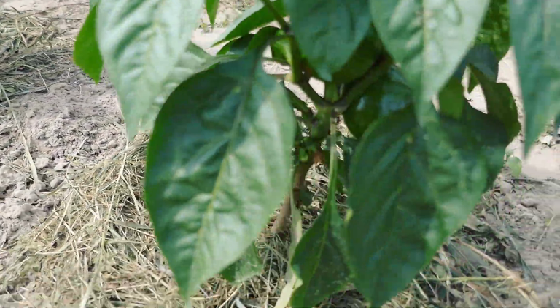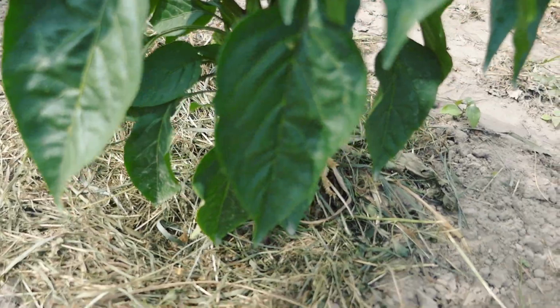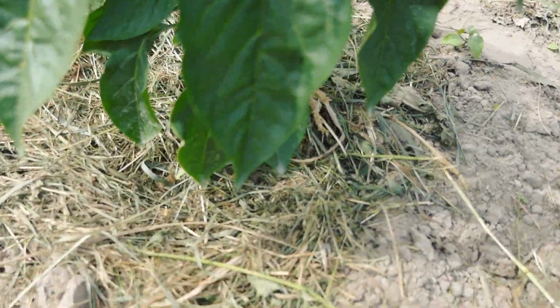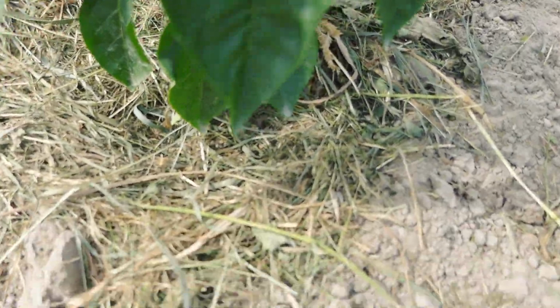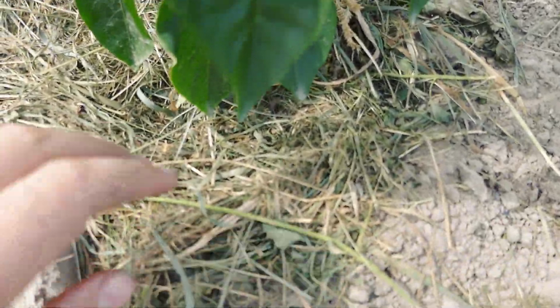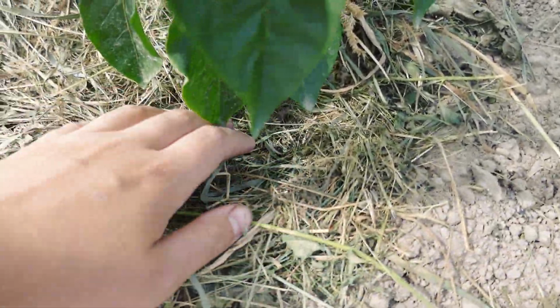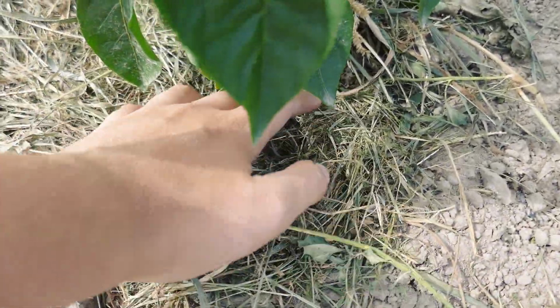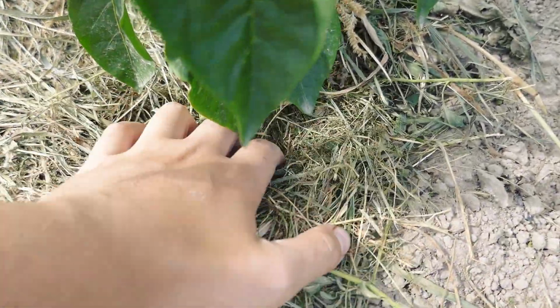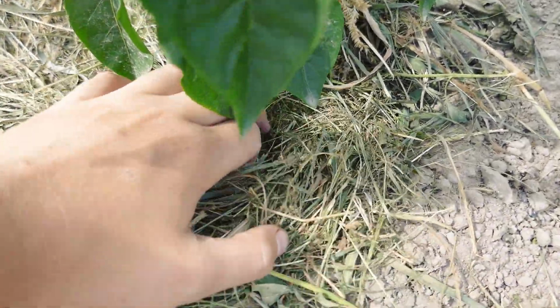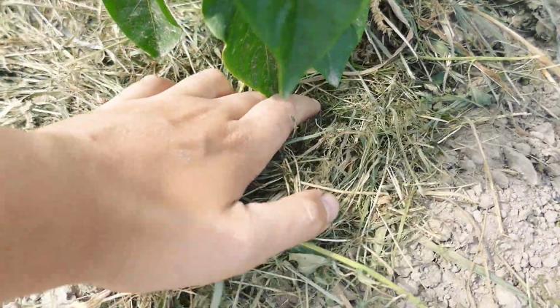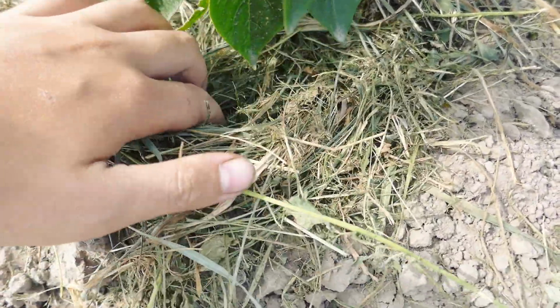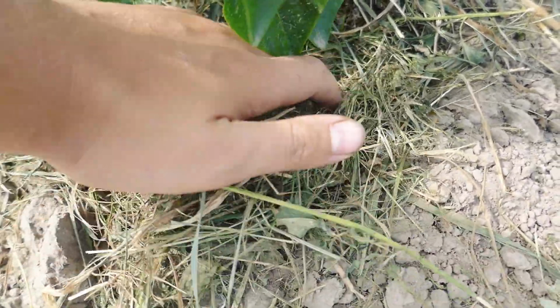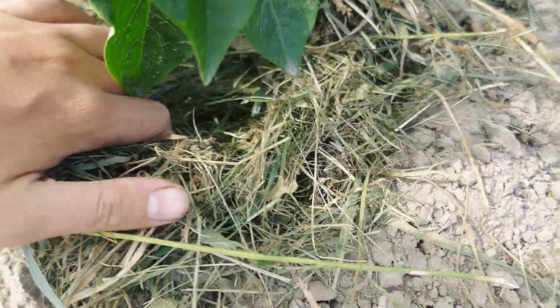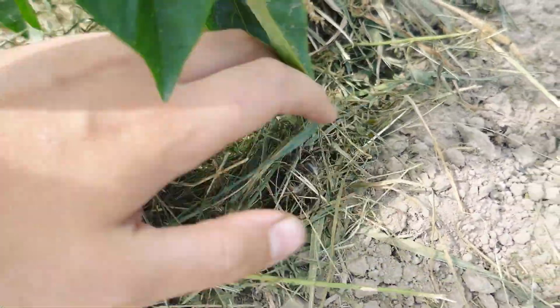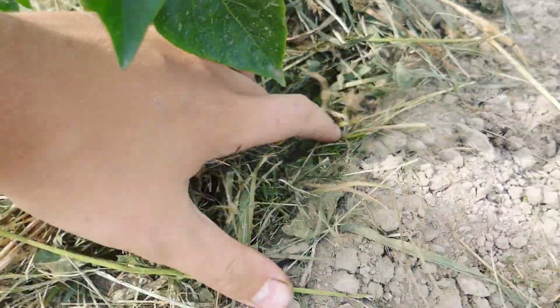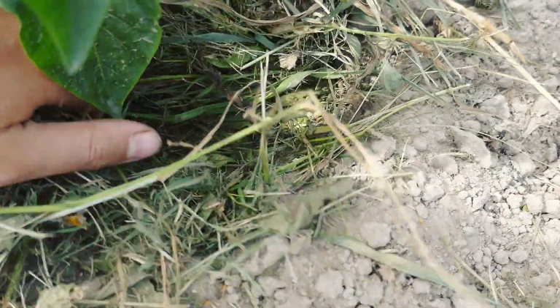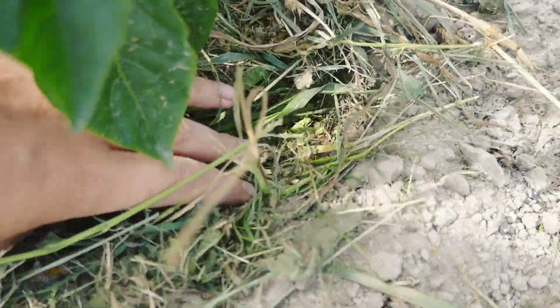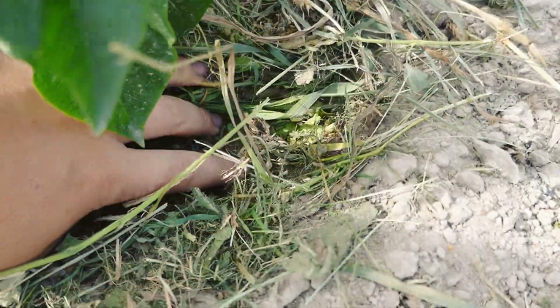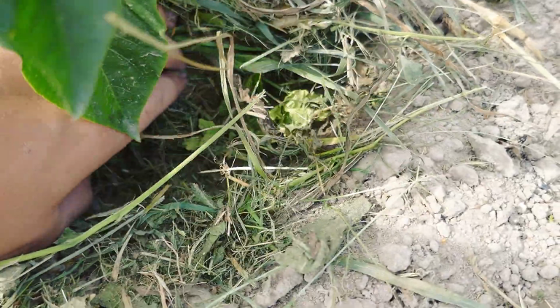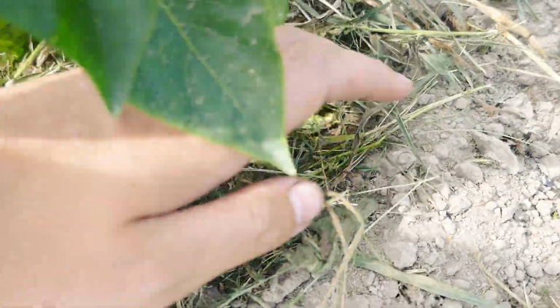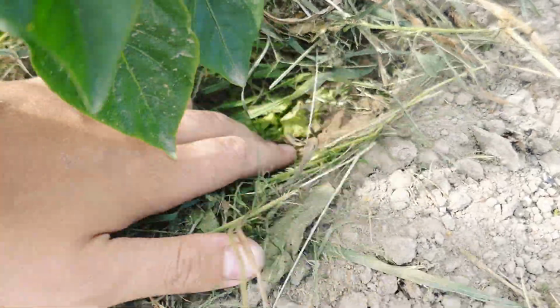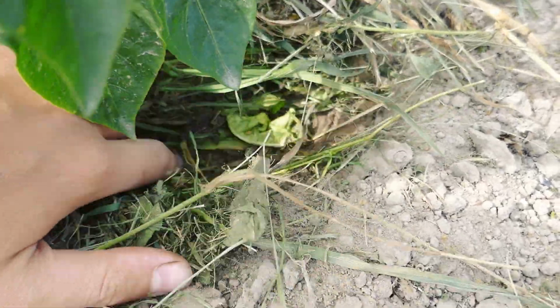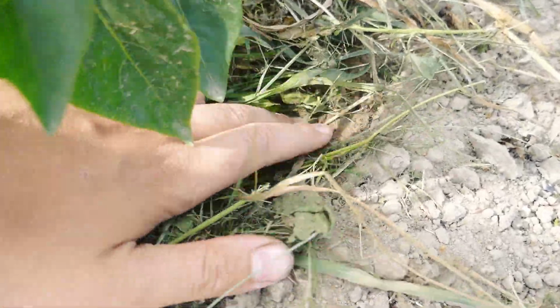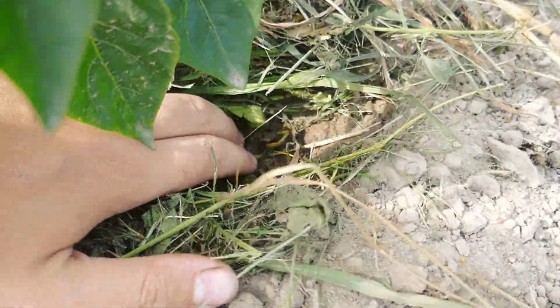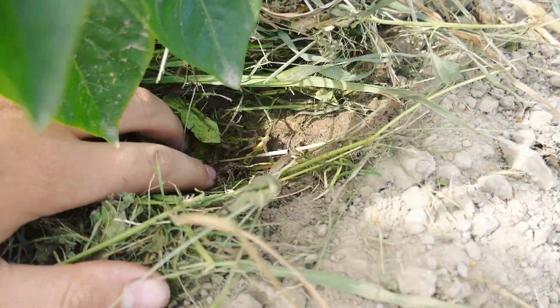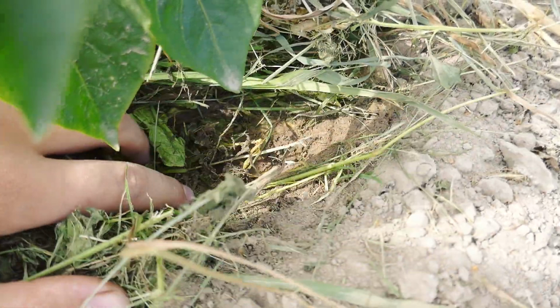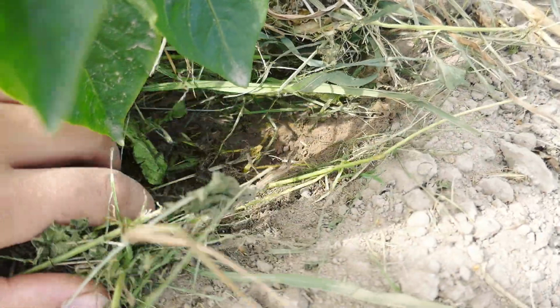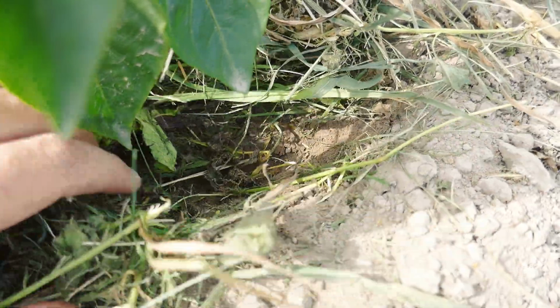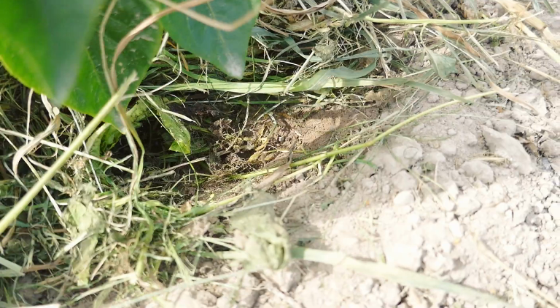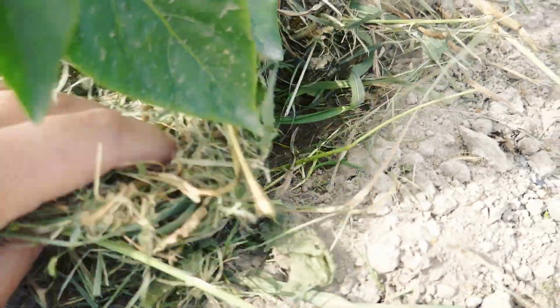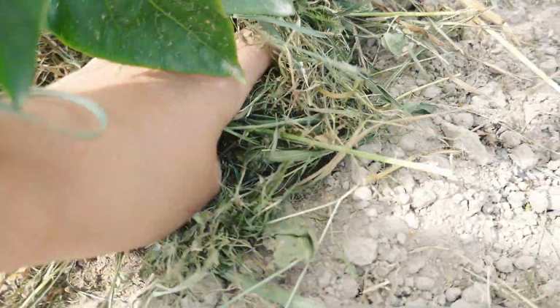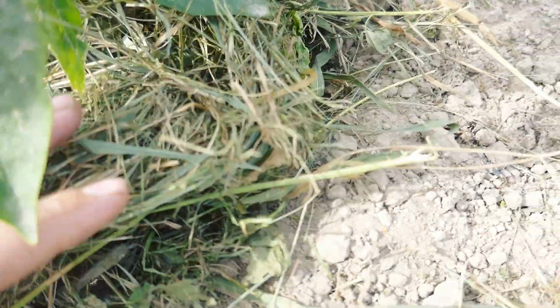This is another pepper bed. Just look at the effectiveness of the mulch — it's almost 29 degrees Celsius but the soil is humid underneath it.